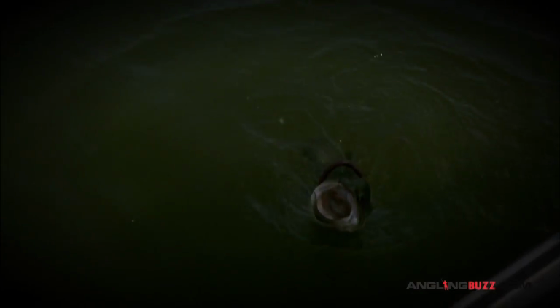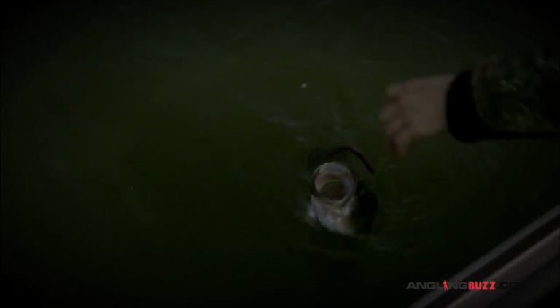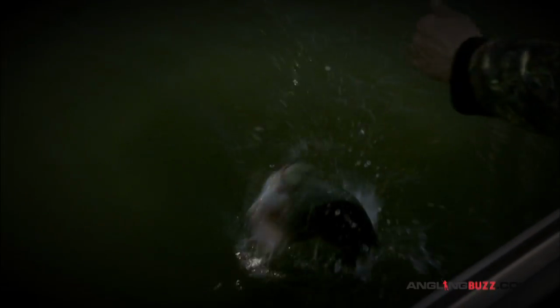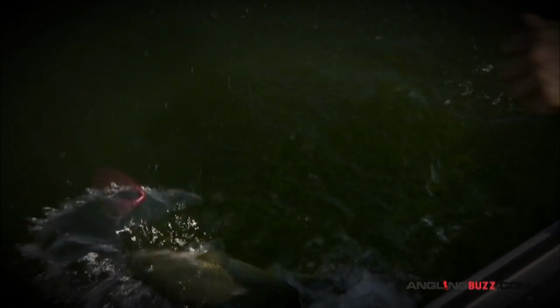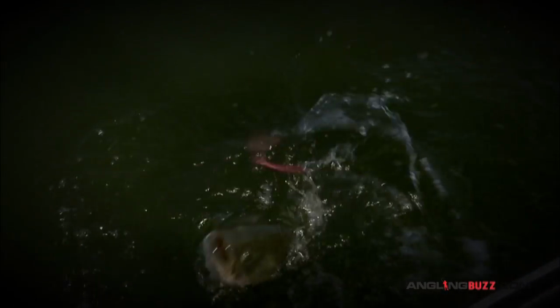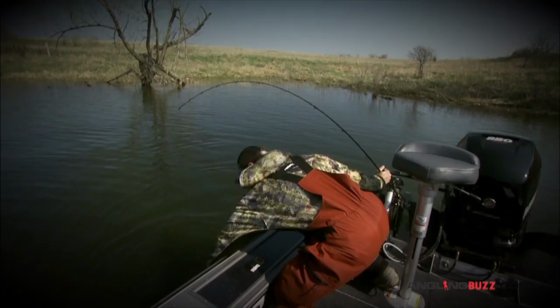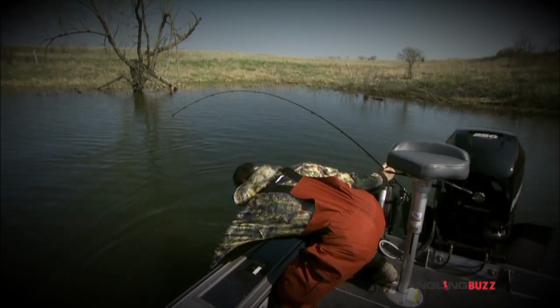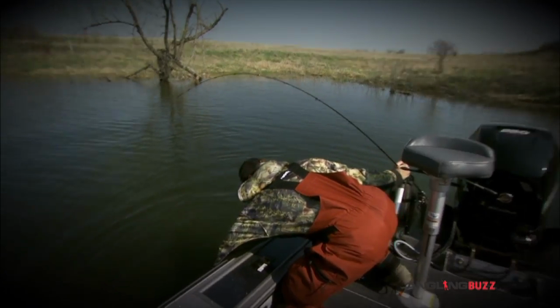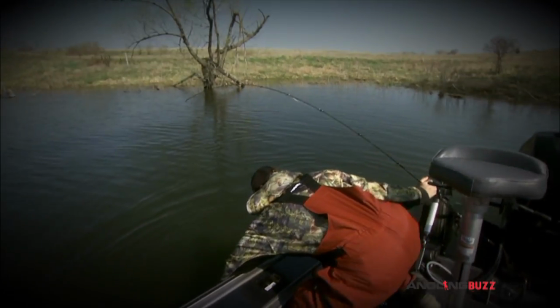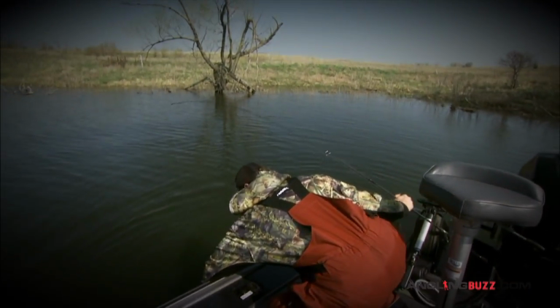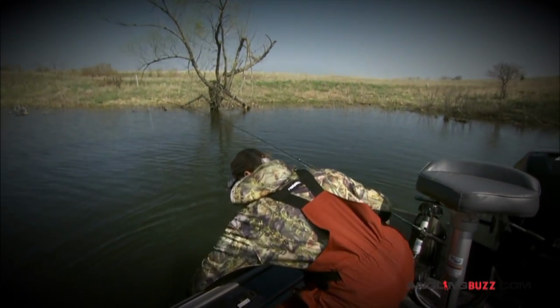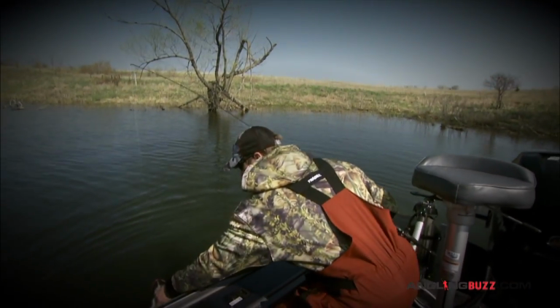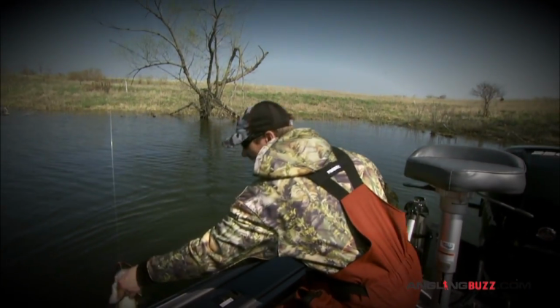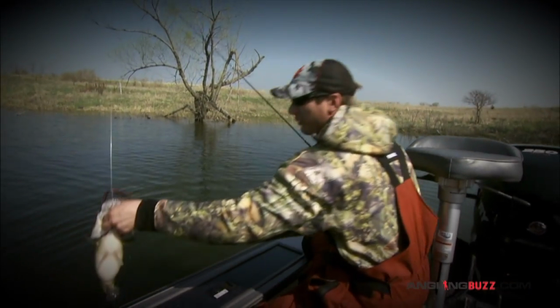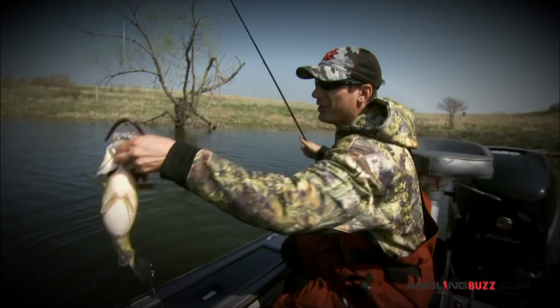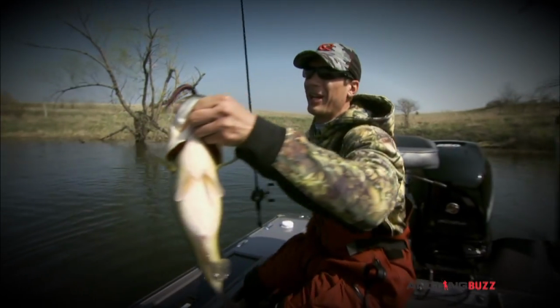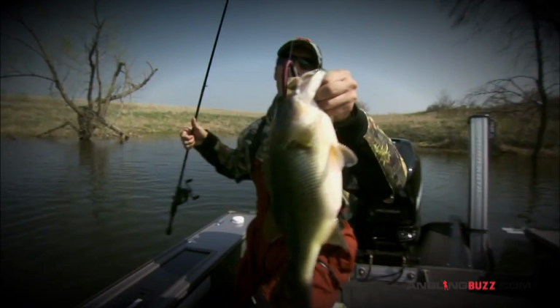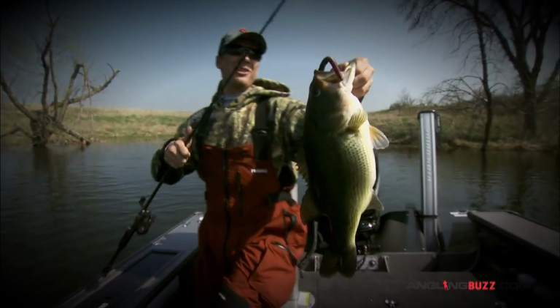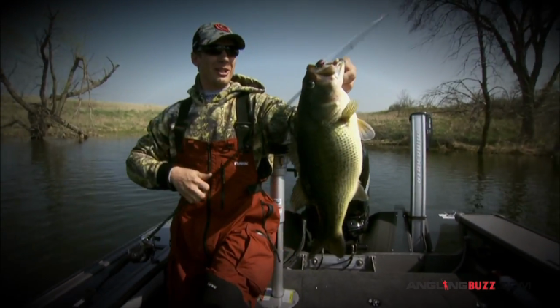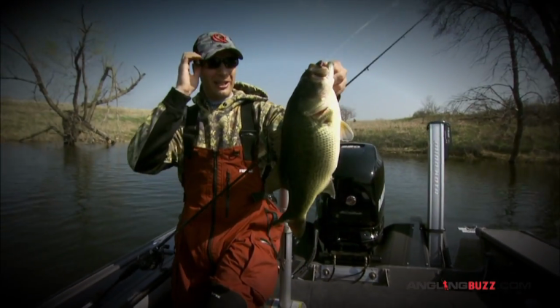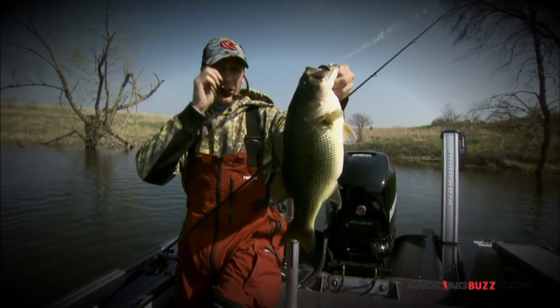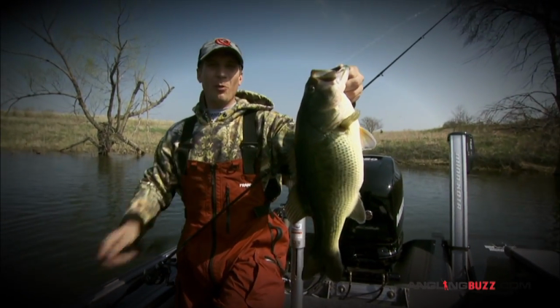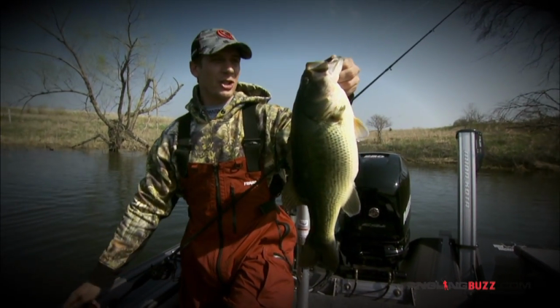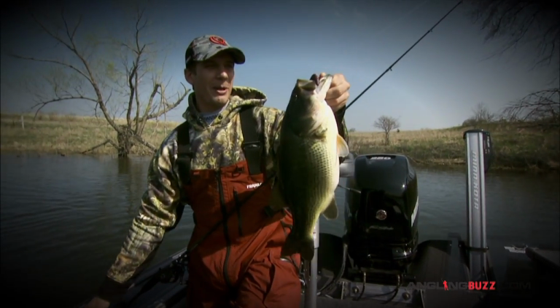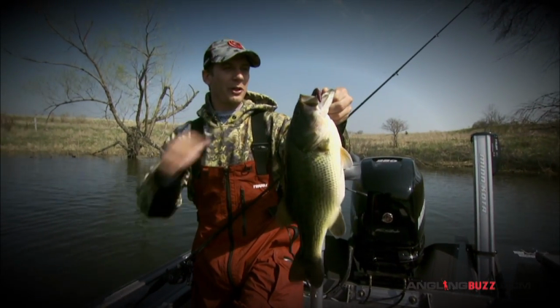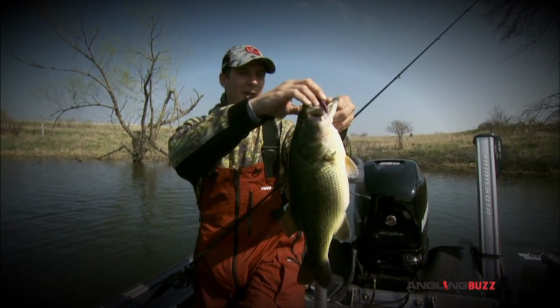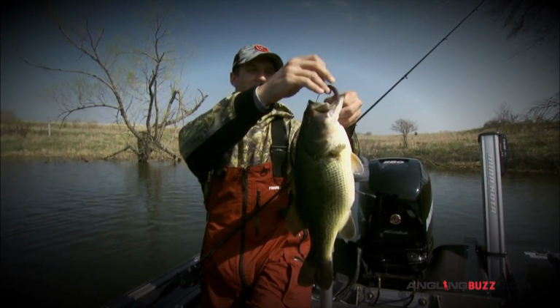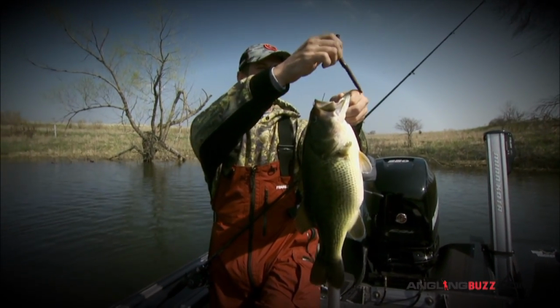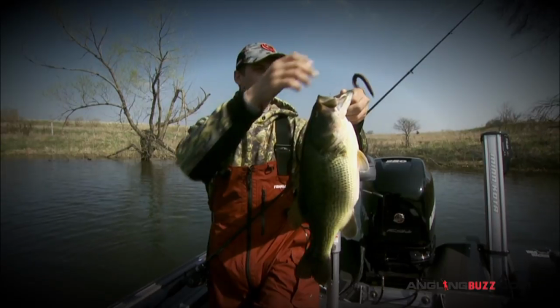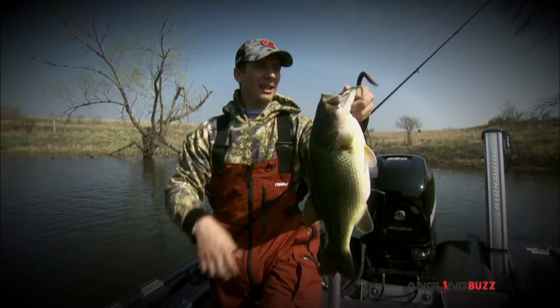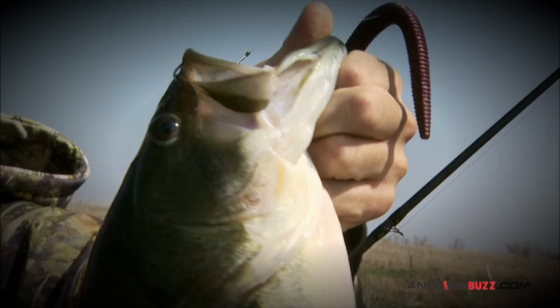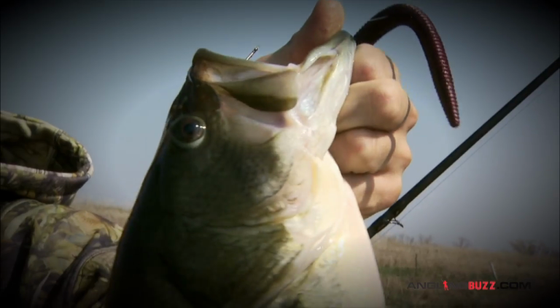If there is a magic bait for any condition, these stick baits, cigar baits just like this — that's the ticket.